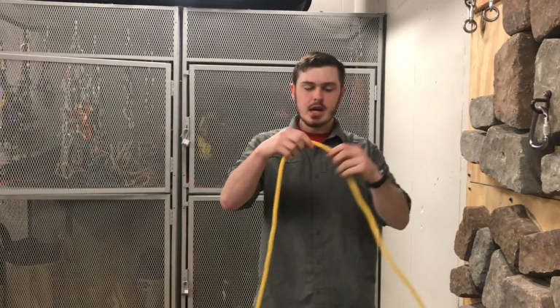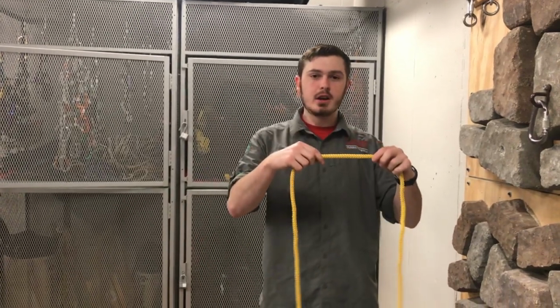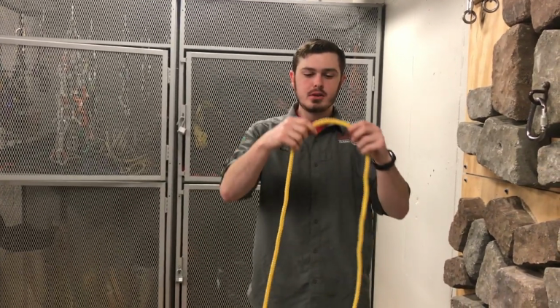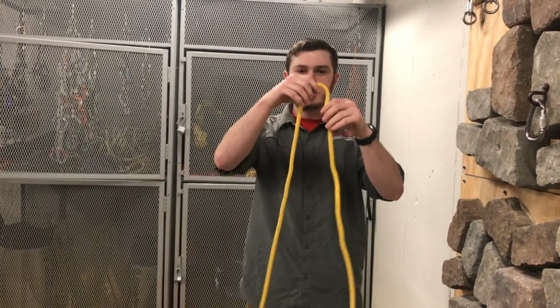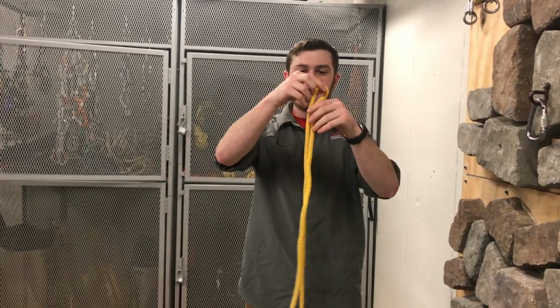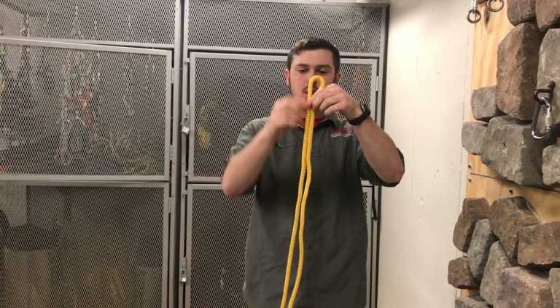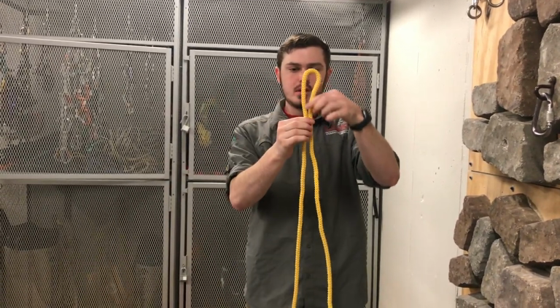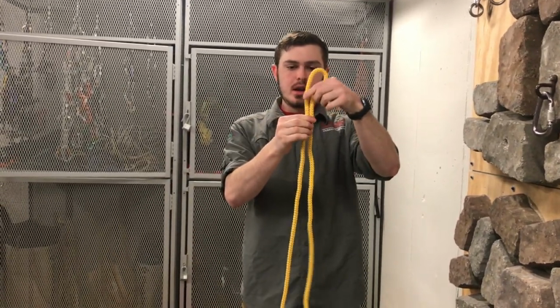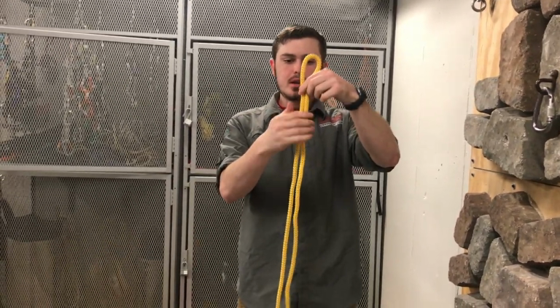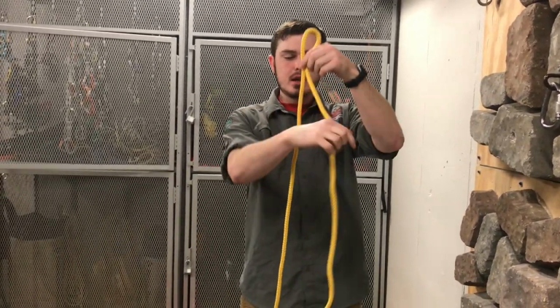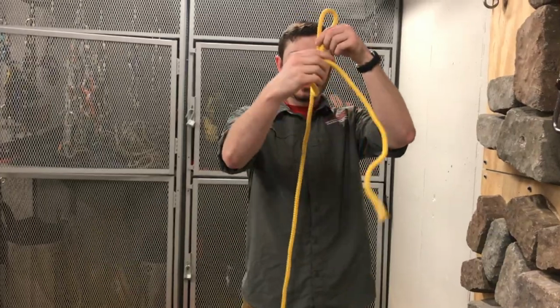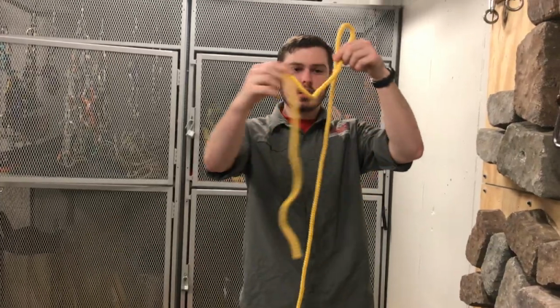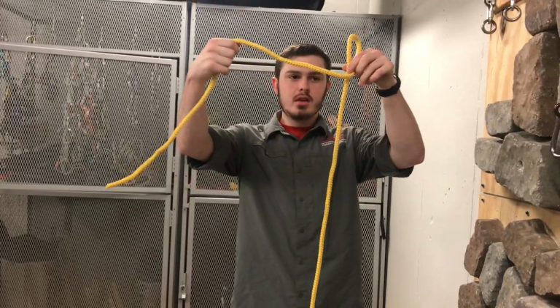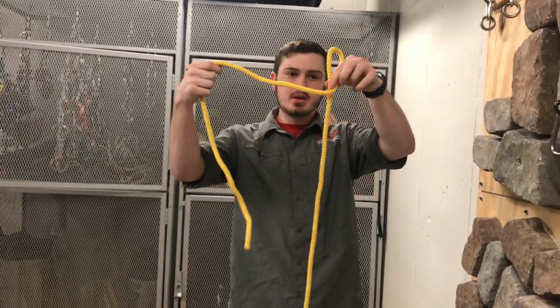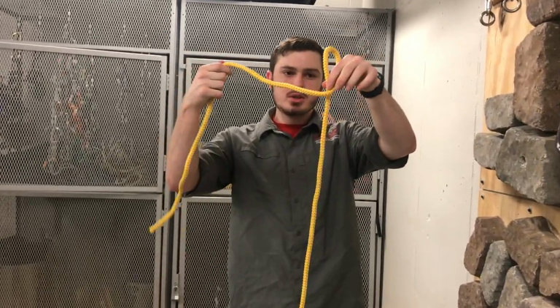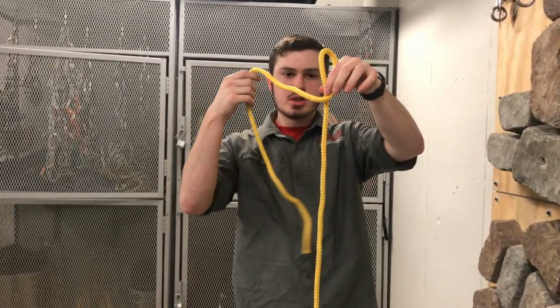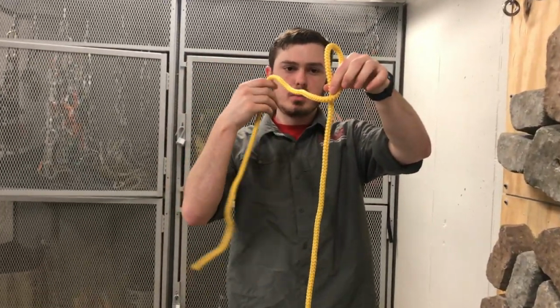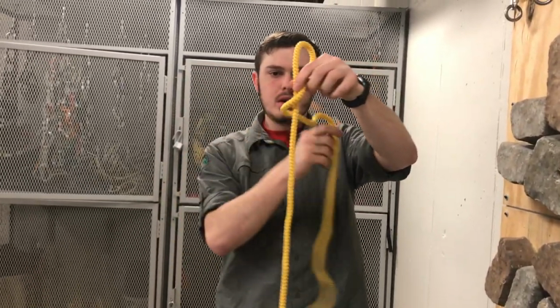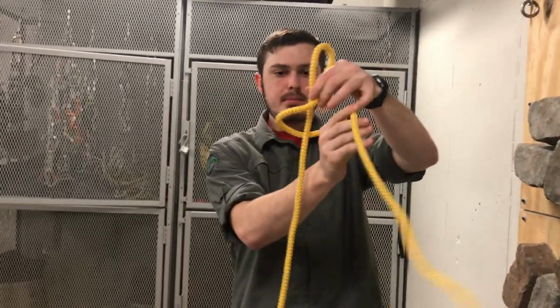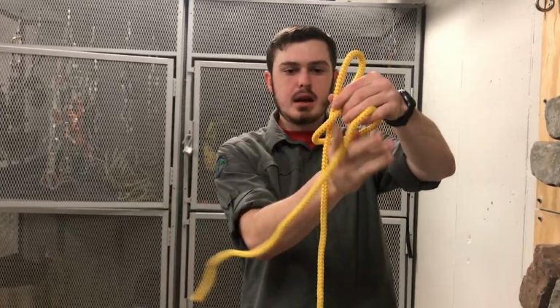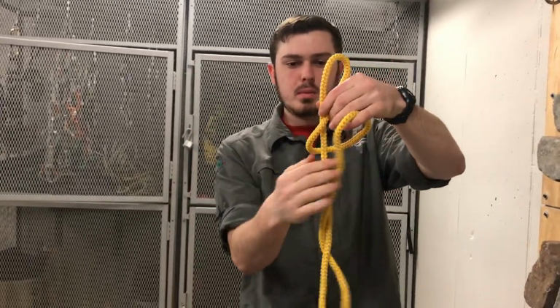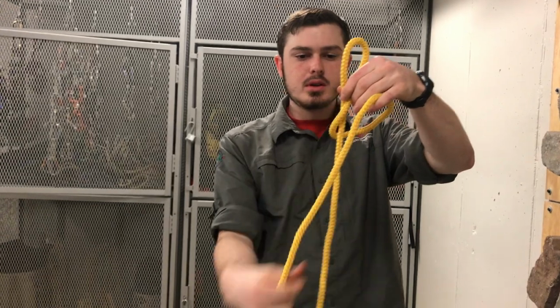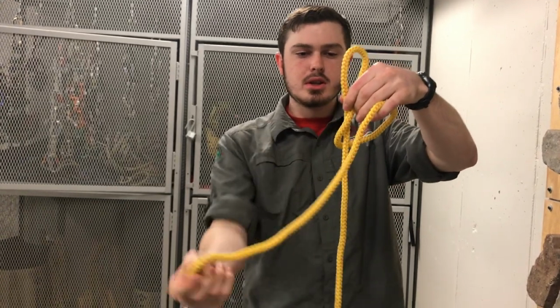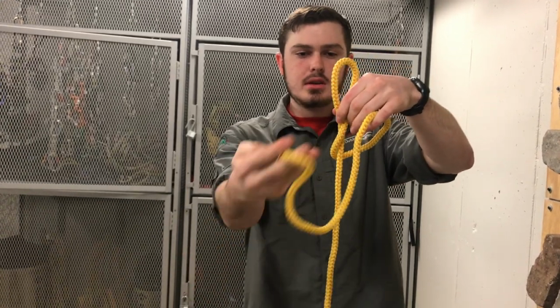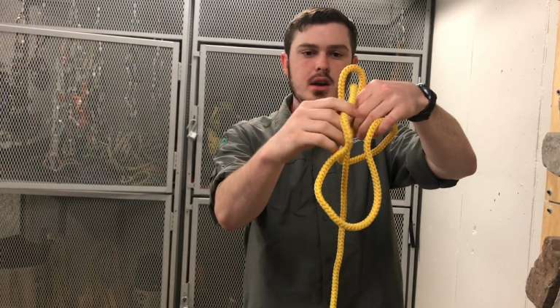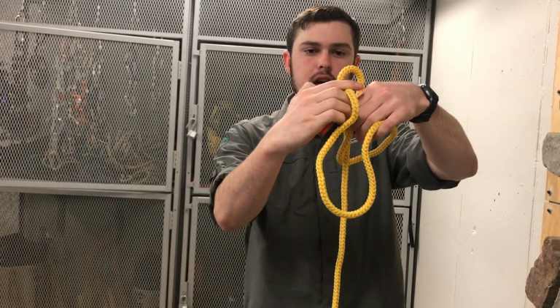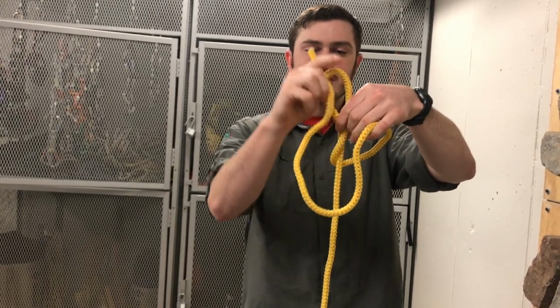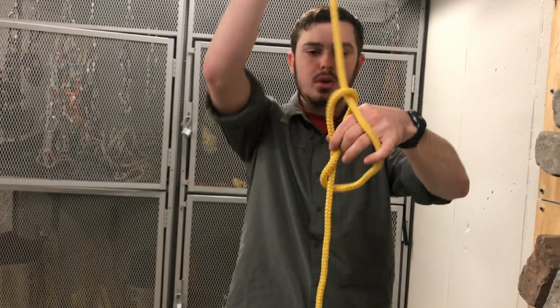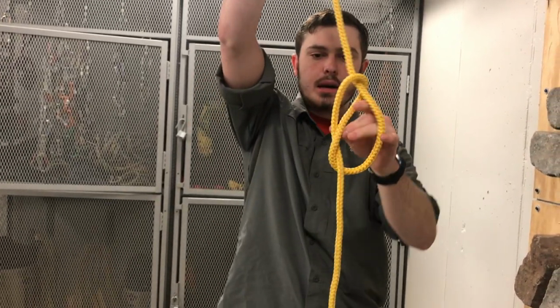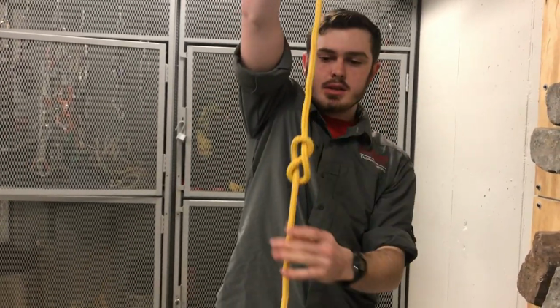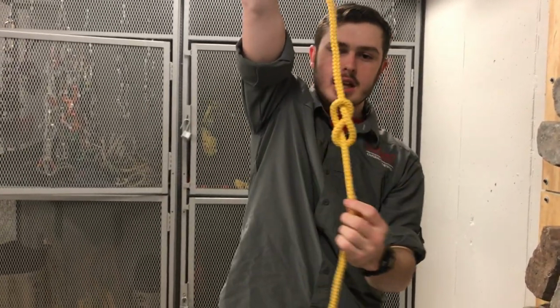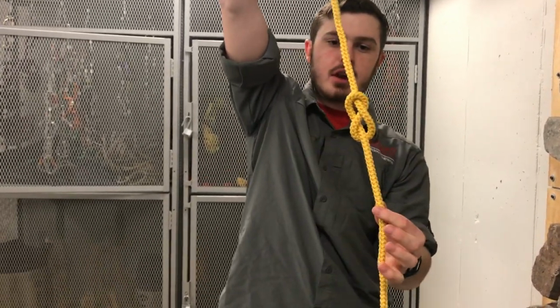To tie a figure eight follow through, you're going to take a bite out of the rope, and then take your working end, wrap it towards you across the rope, back around the rope so it's on your side, and up through the hole at the top so you get a nice figure eight.